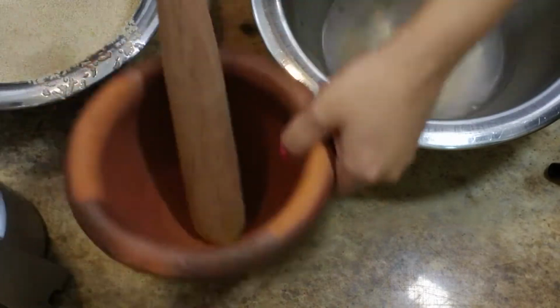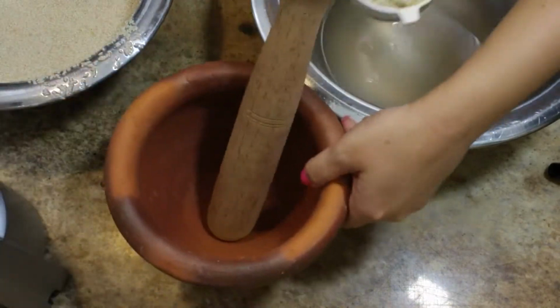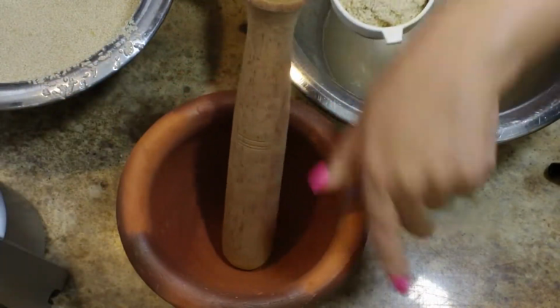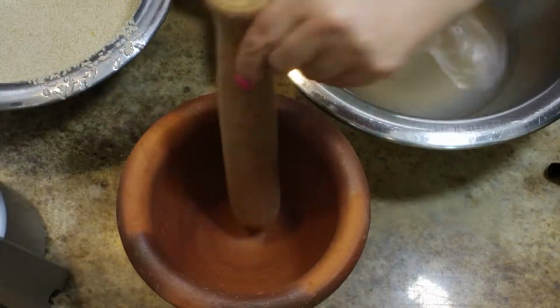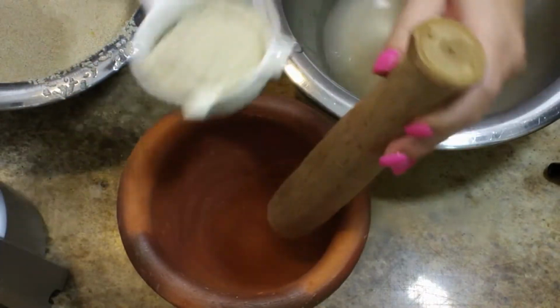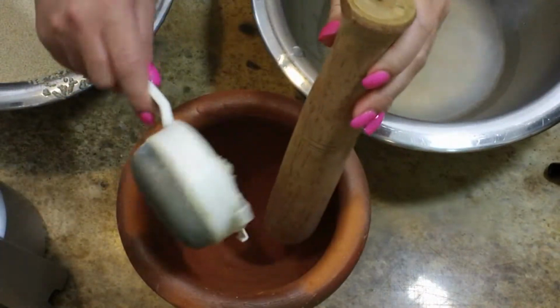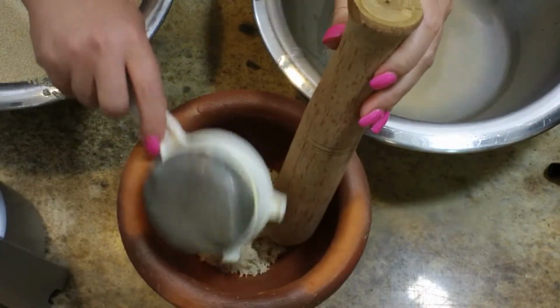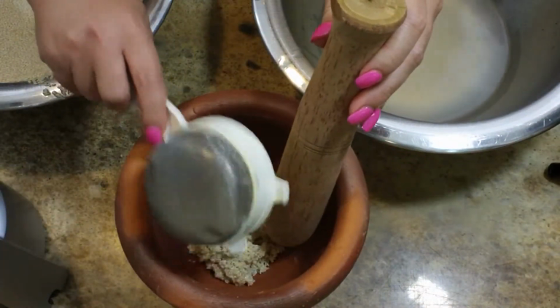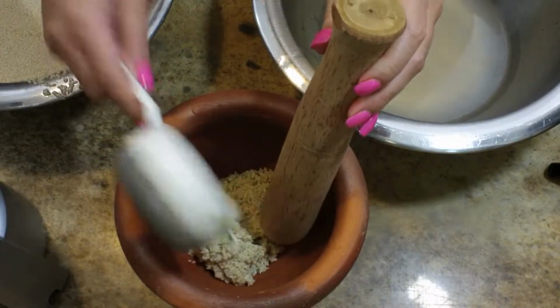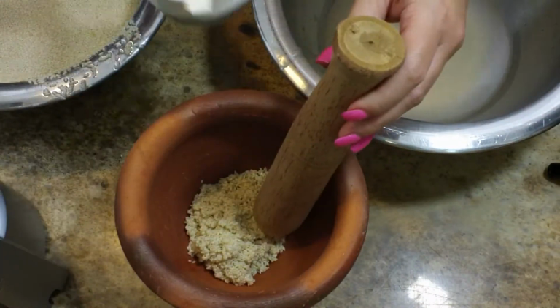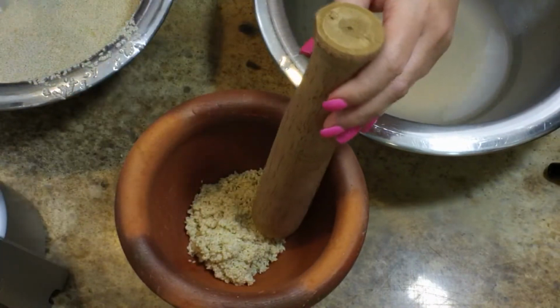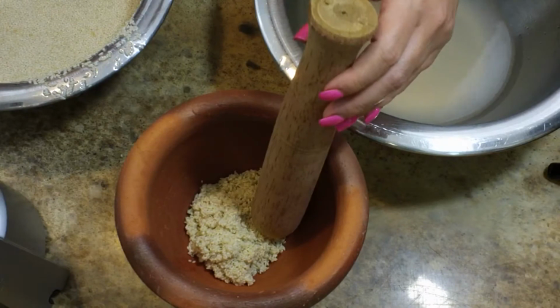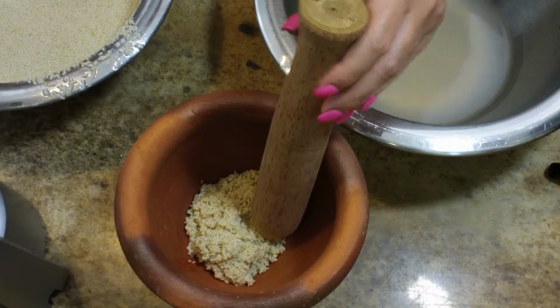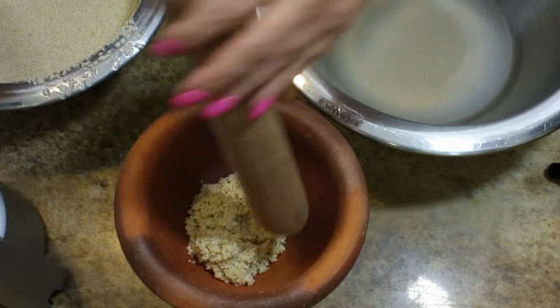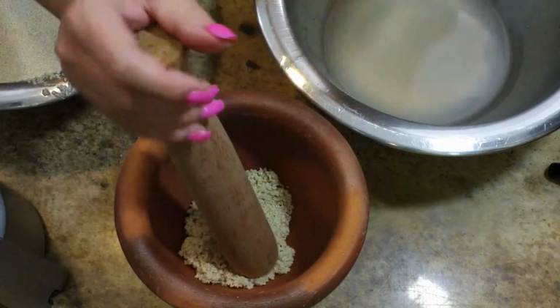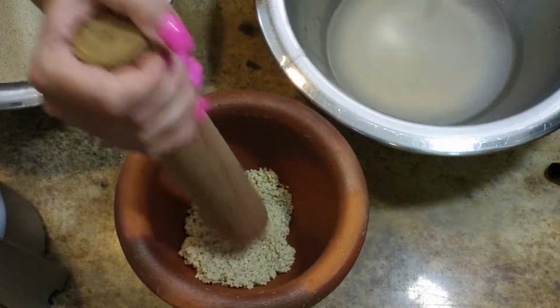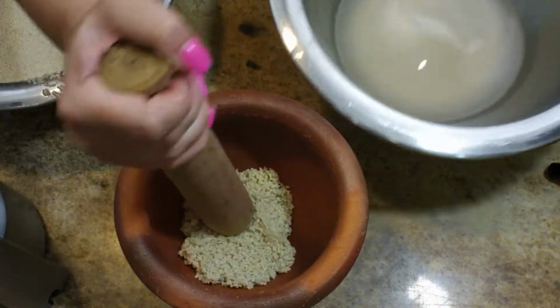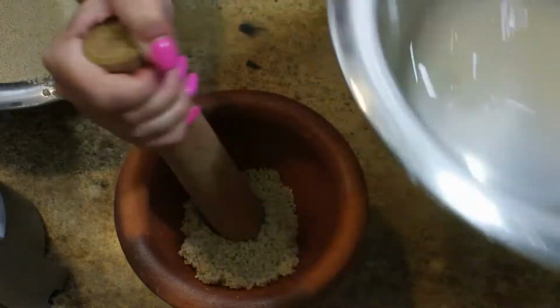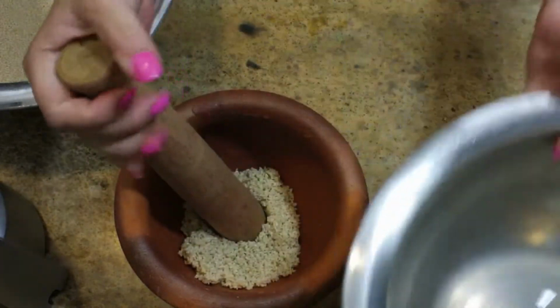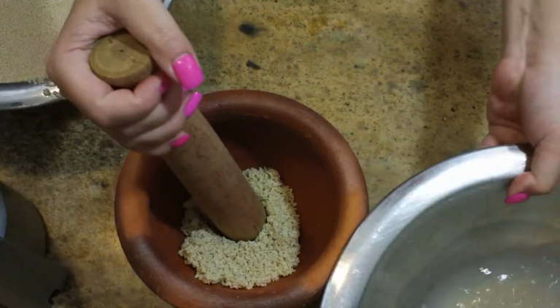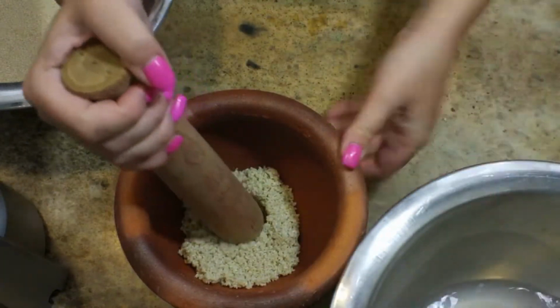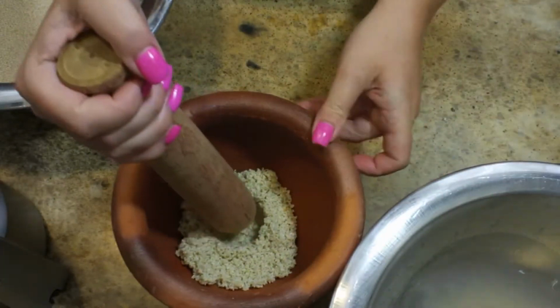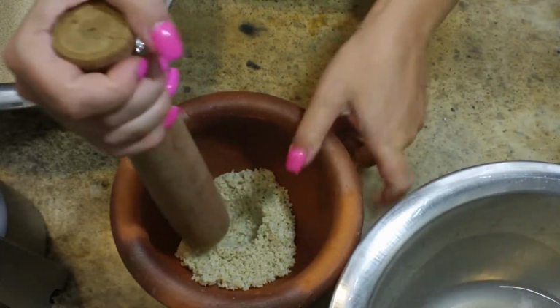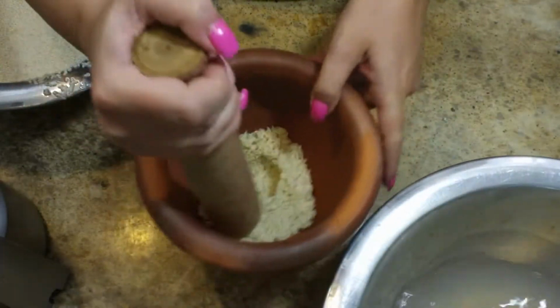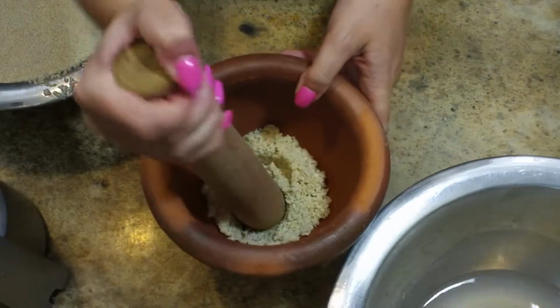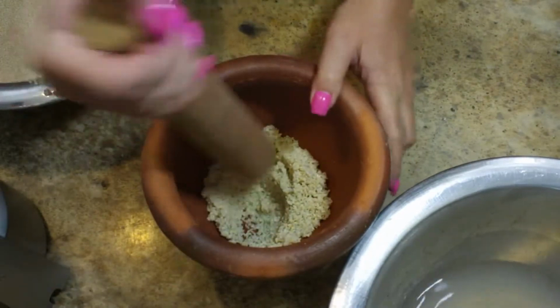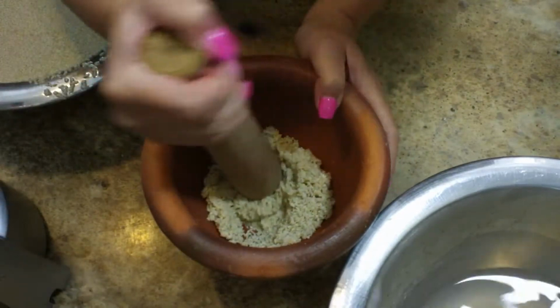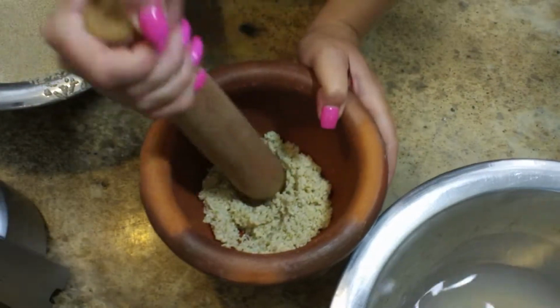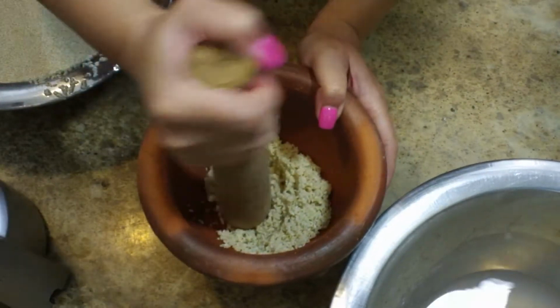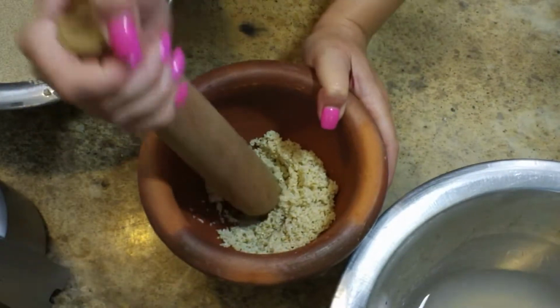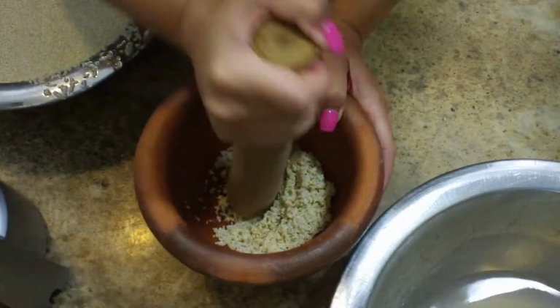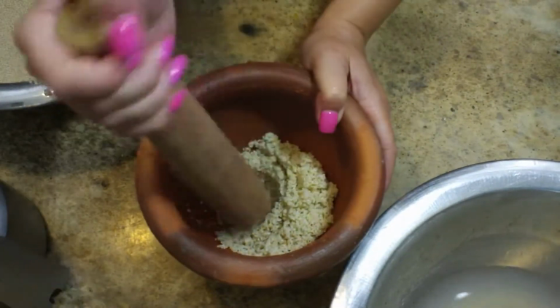I'm going to move my sesame seeds over into my pilon — my mortar and pestle — and I'm going to start getting my arm workout, because that is what is about to happen. You need to do a little bit of pounding and a little bit of grinding as you go.